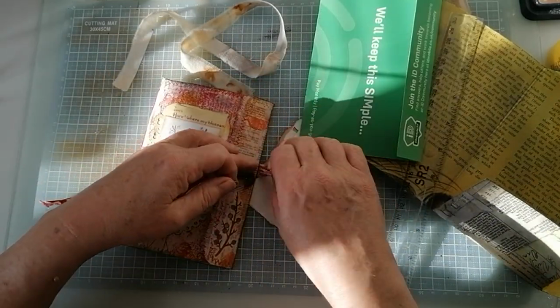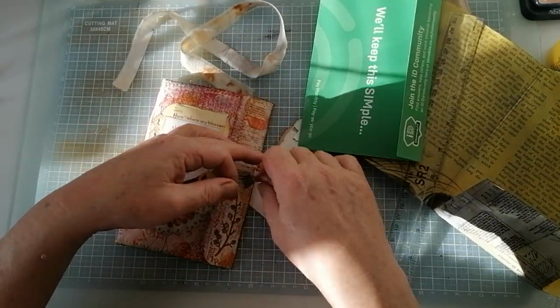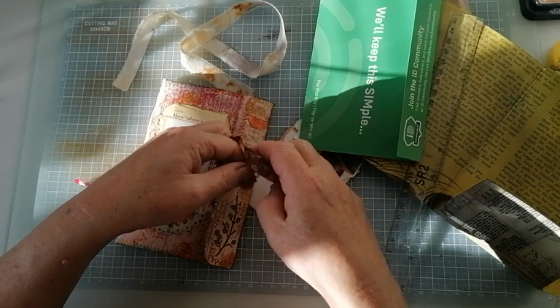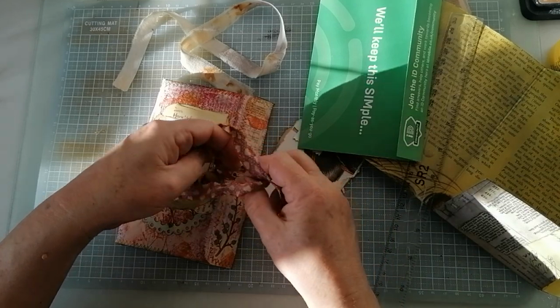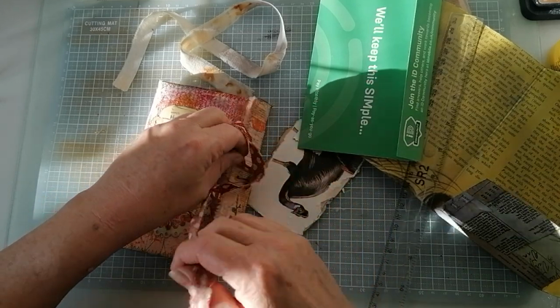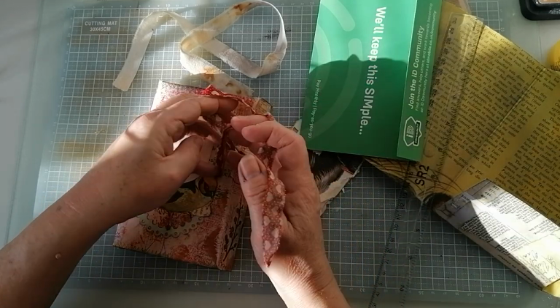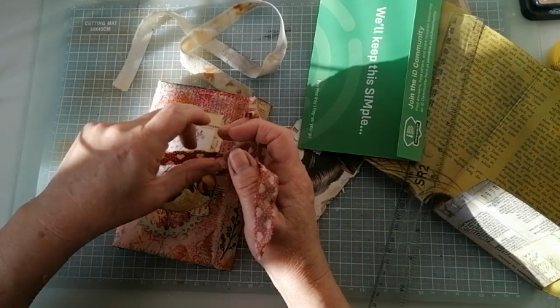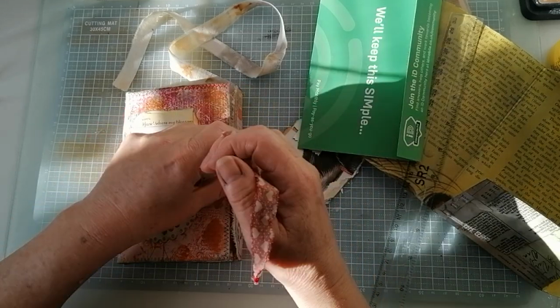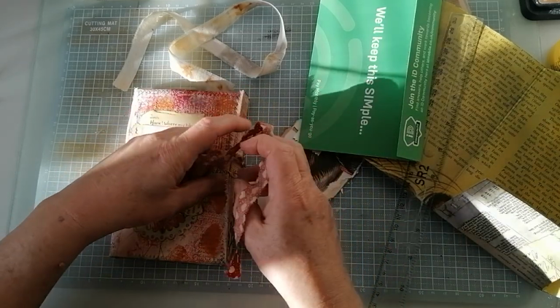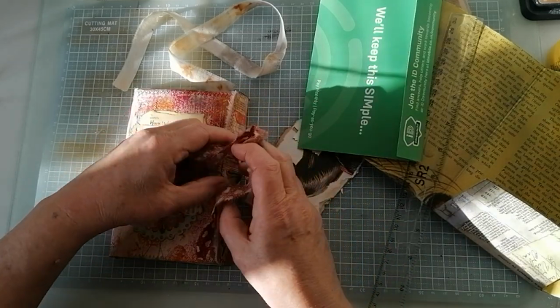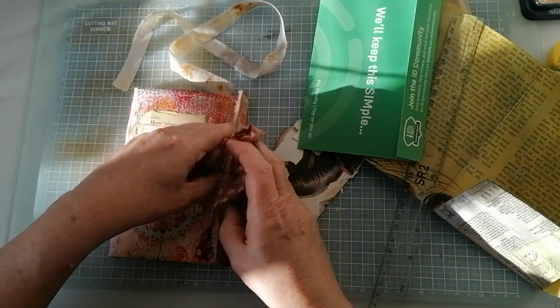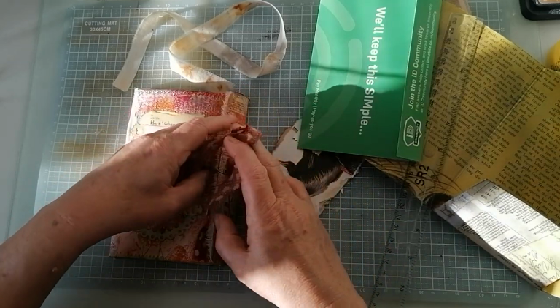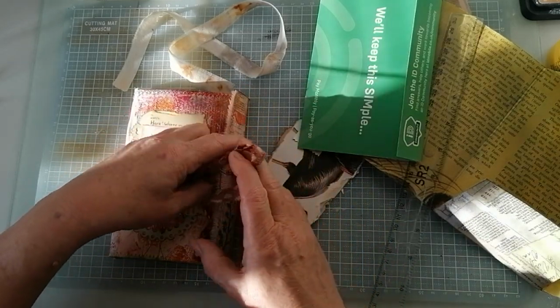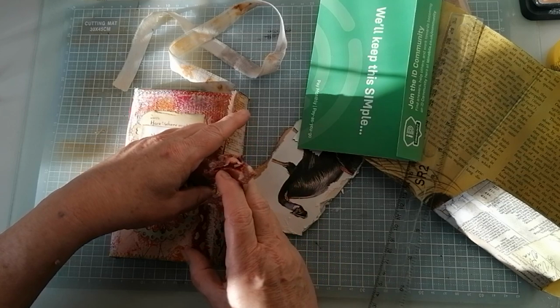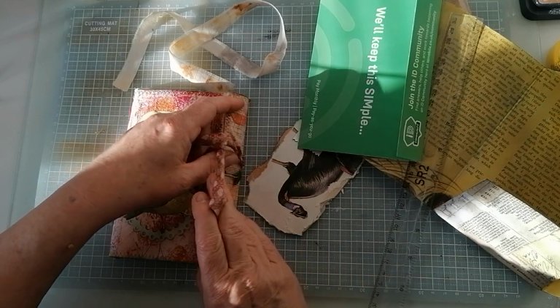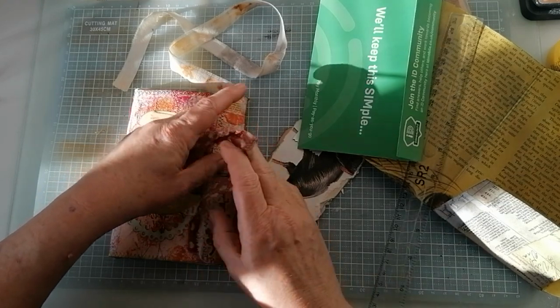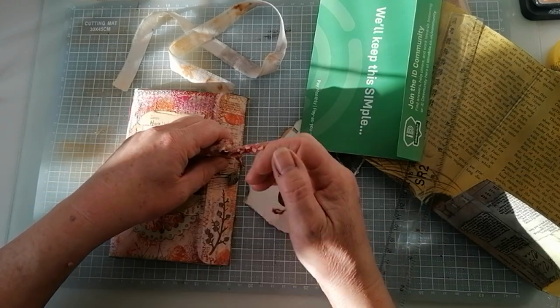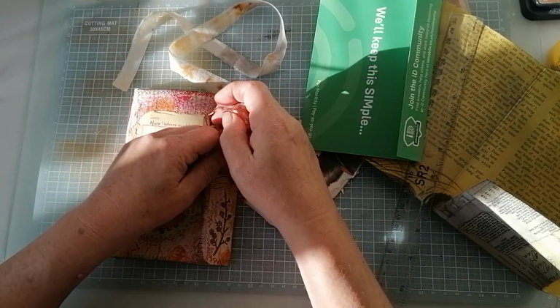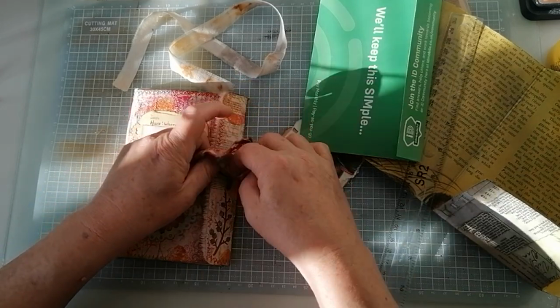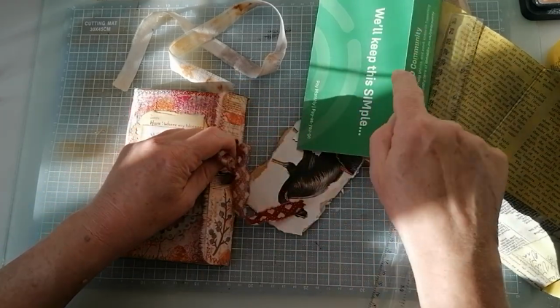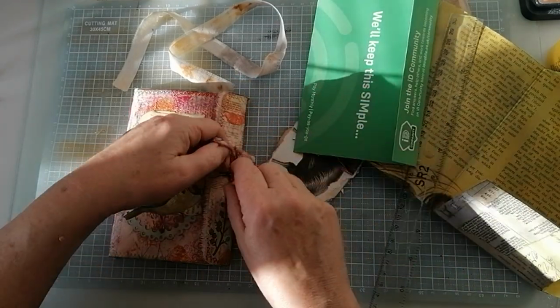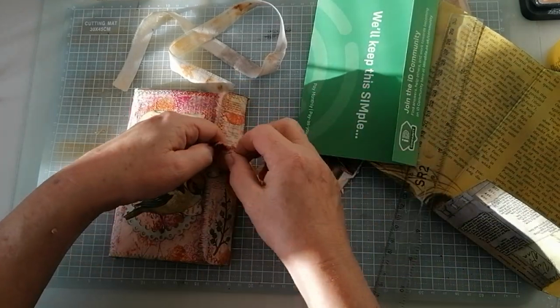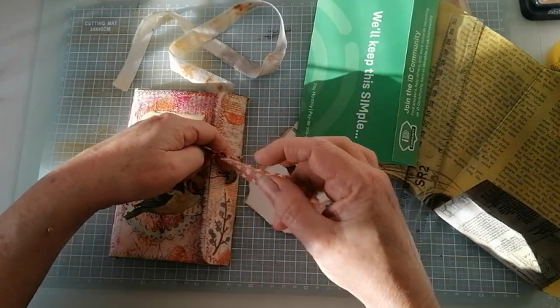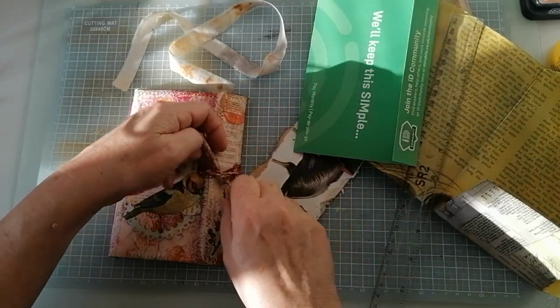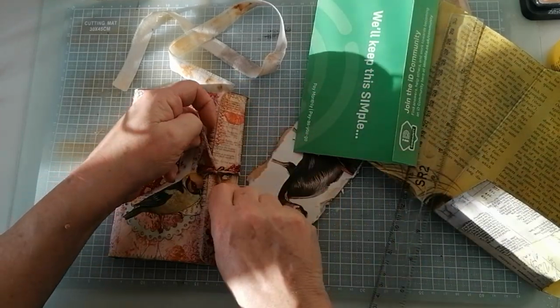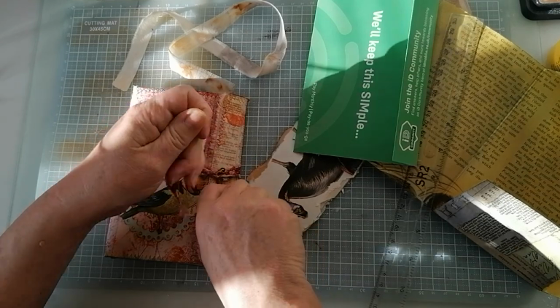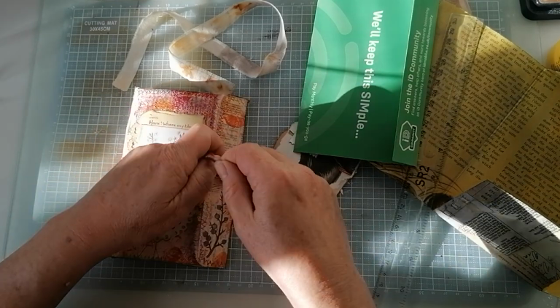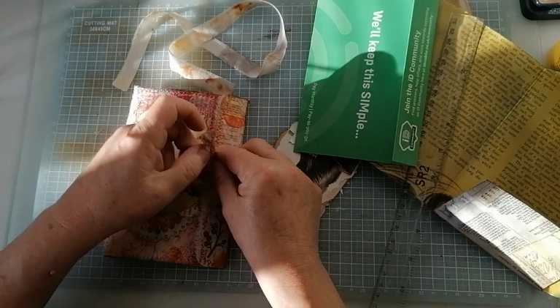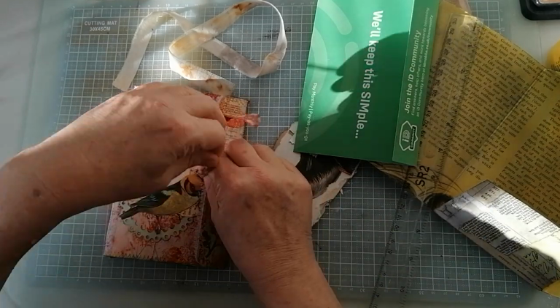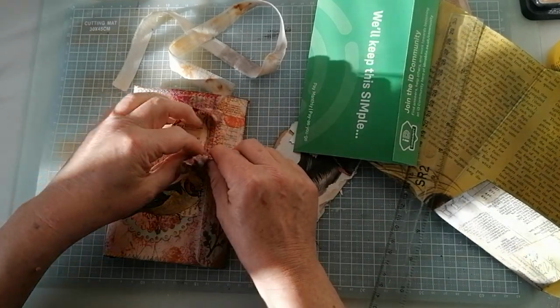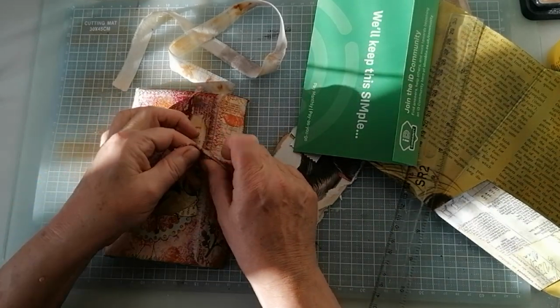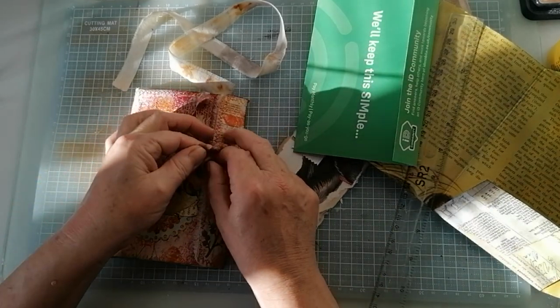I've done a Midori style so you can refill the papers to your heart's content. It's just all from that little thing there. We'll make one together.